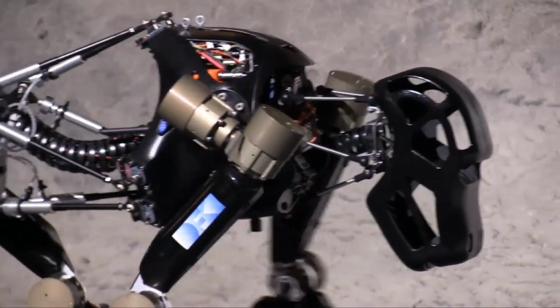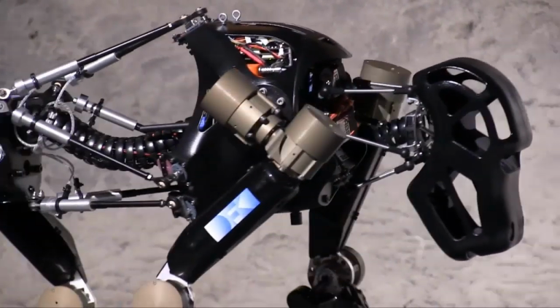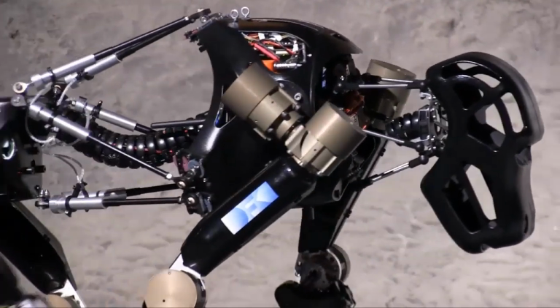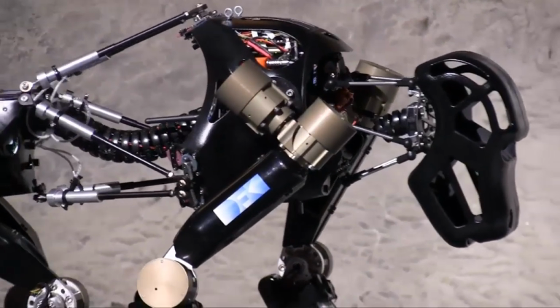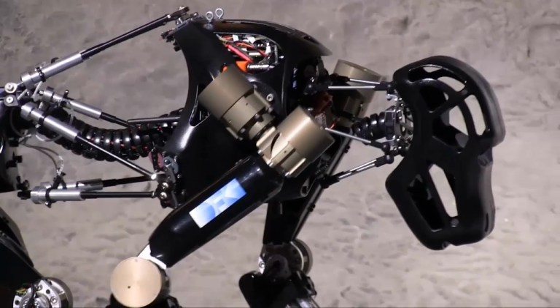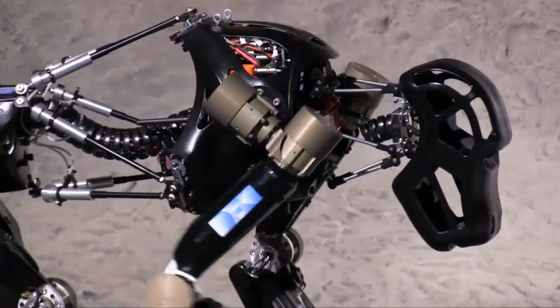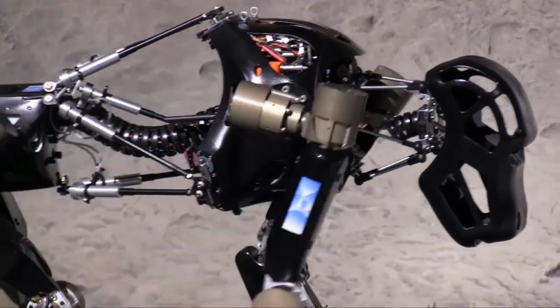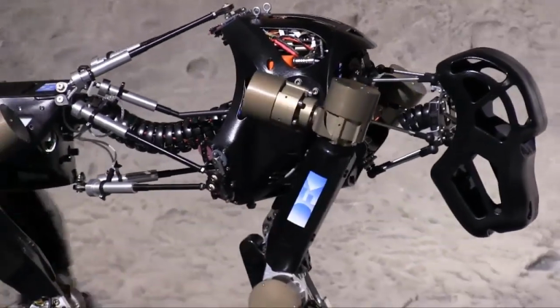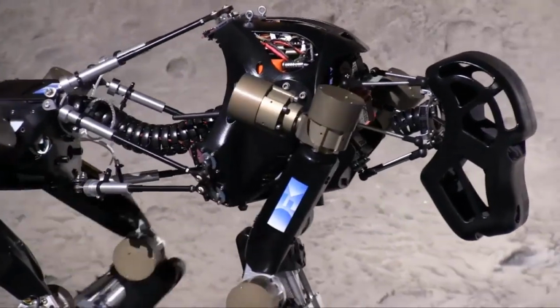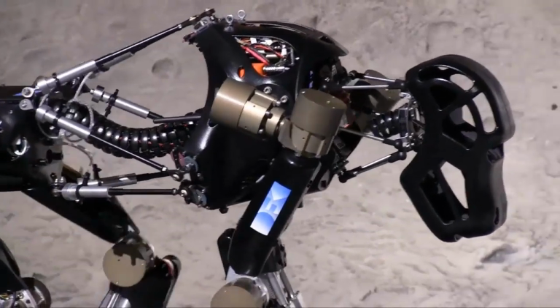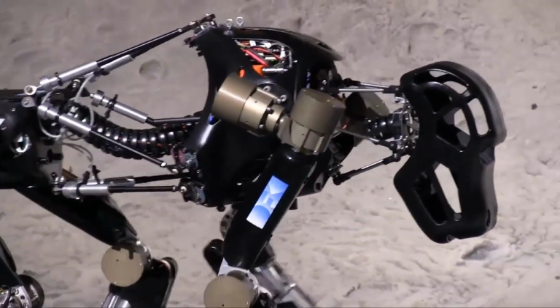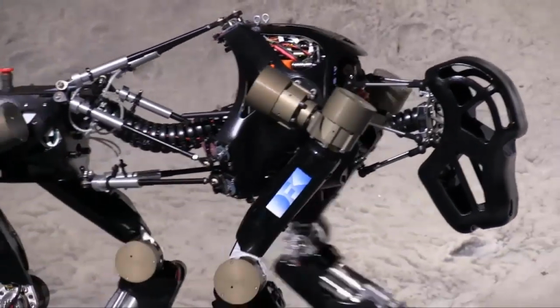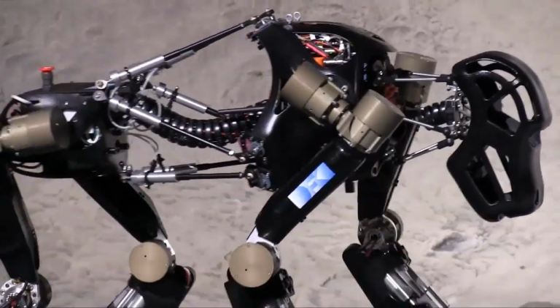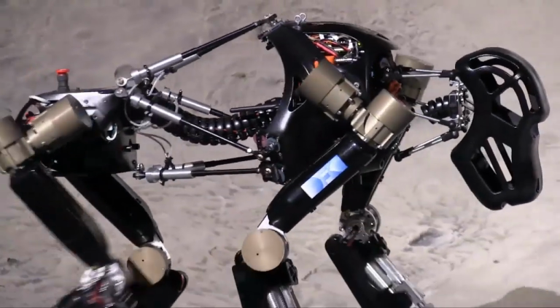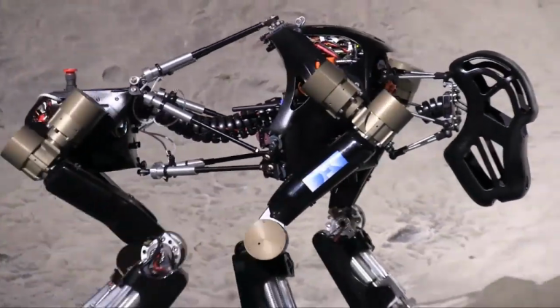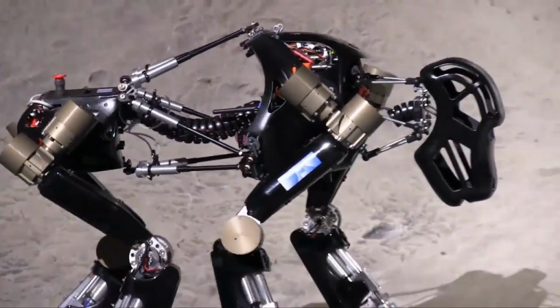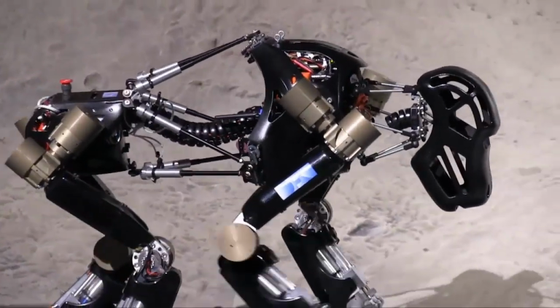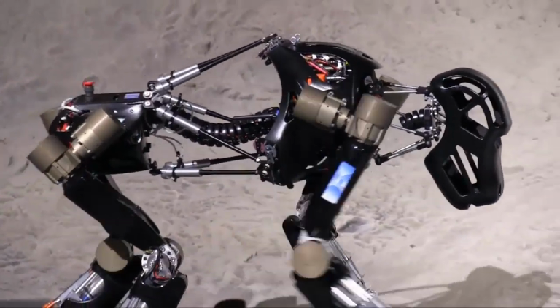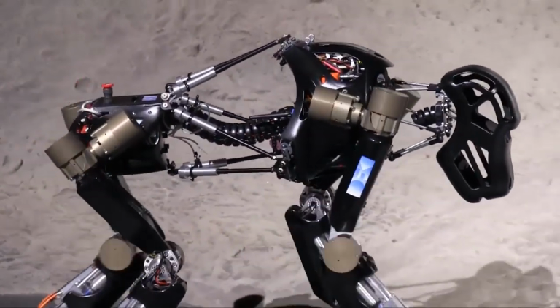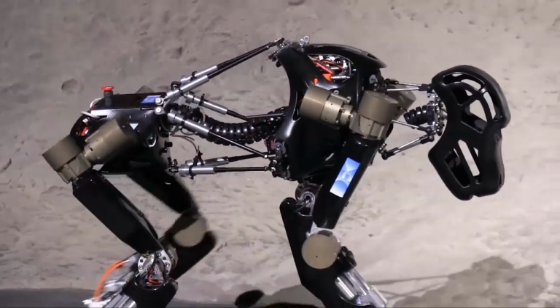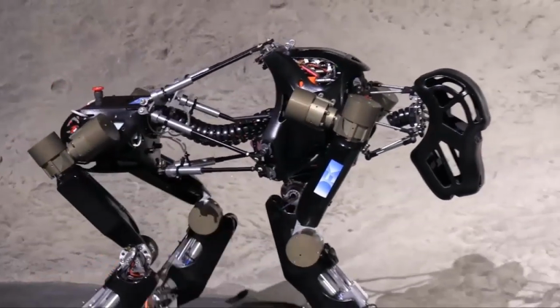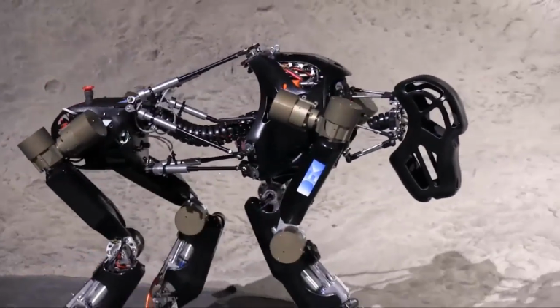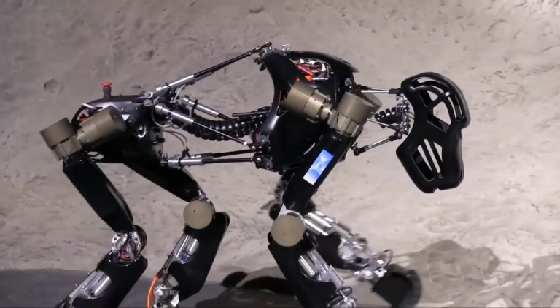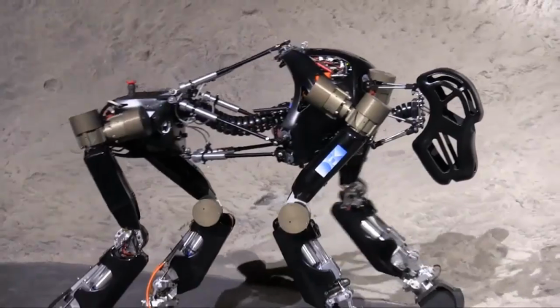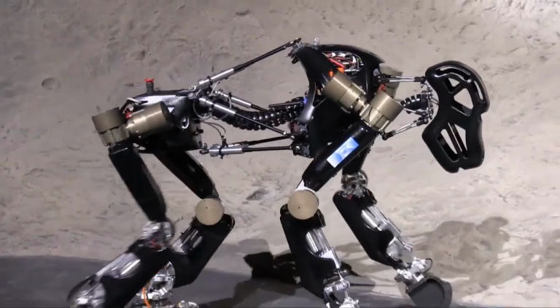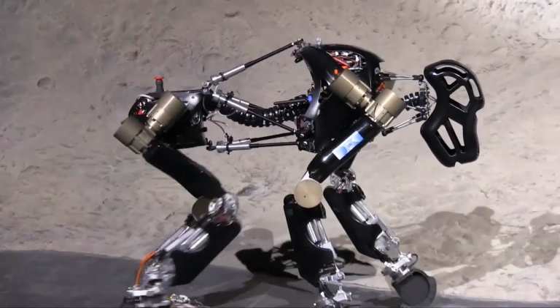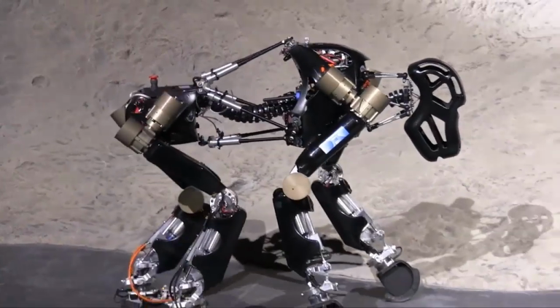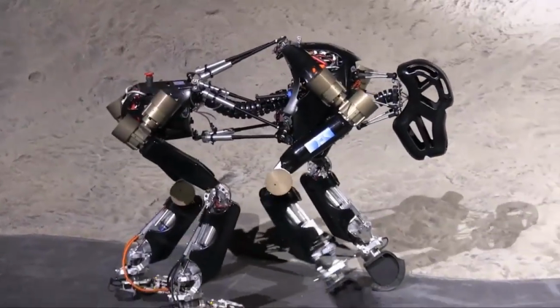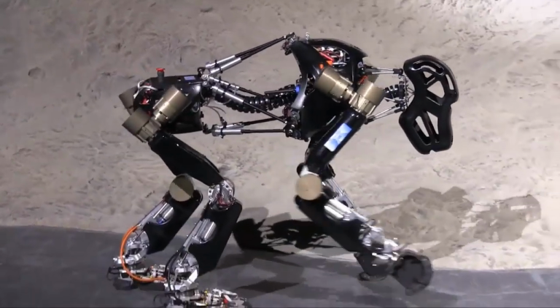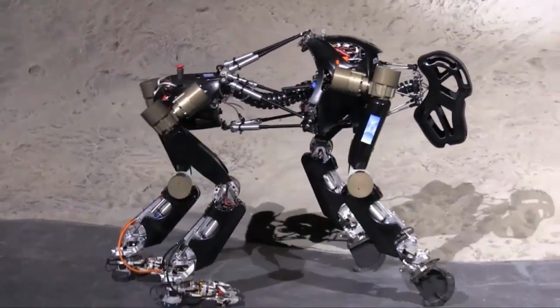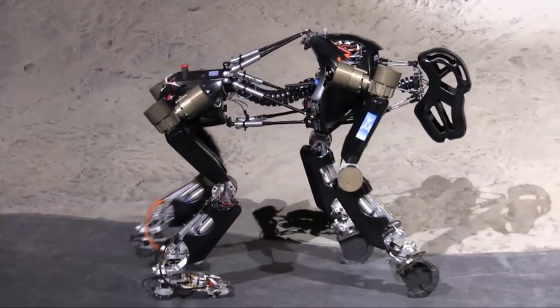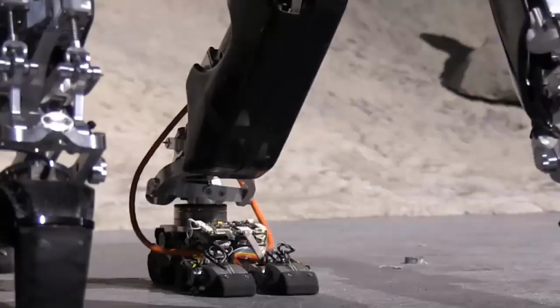At the German Center for Artificial Intelligence, the eyestruck demonstrator, also known as Charlie, was exhibited in Hanover, Germany this week.